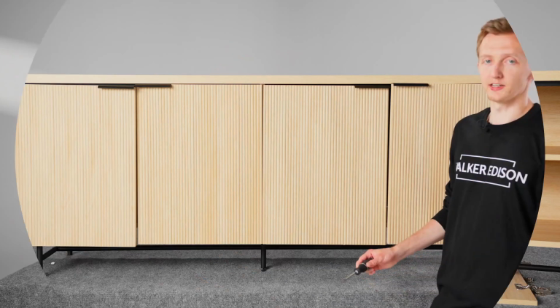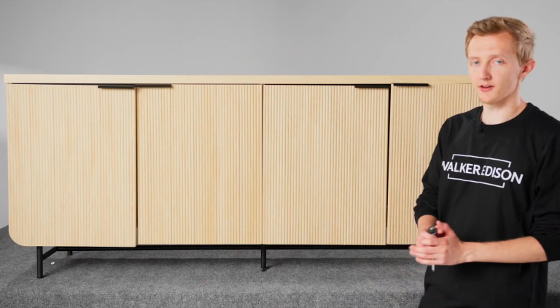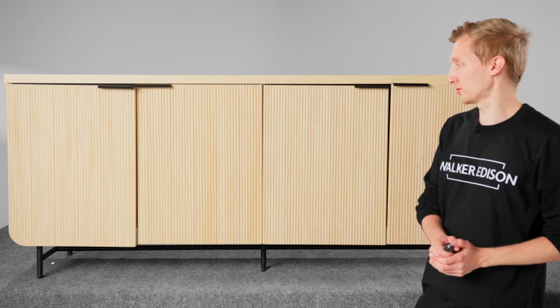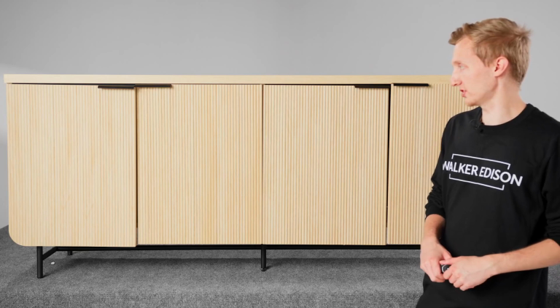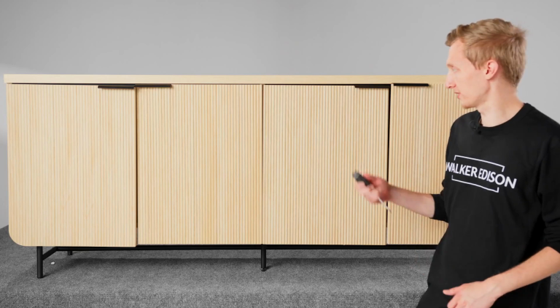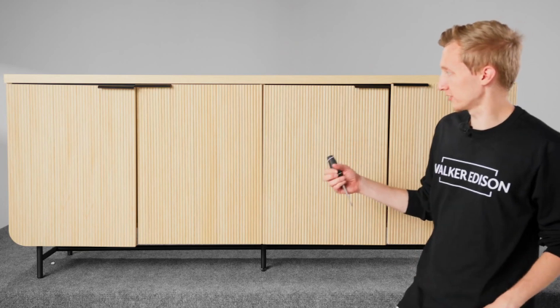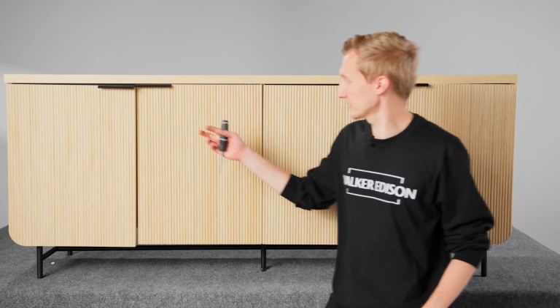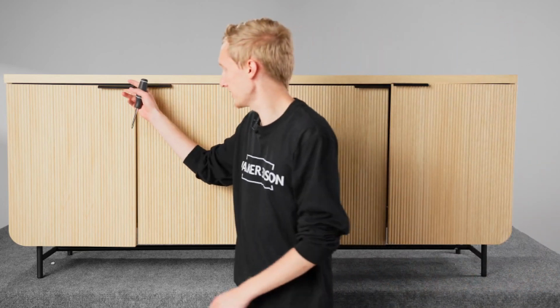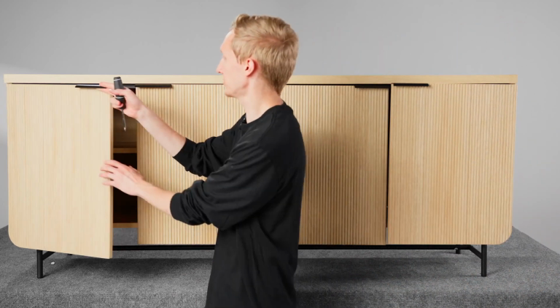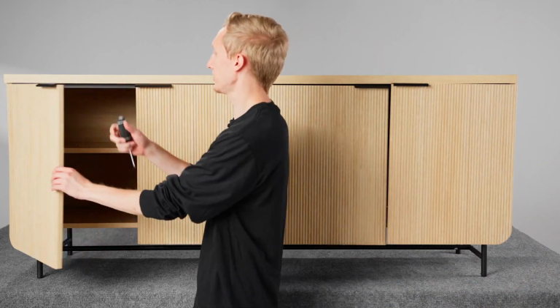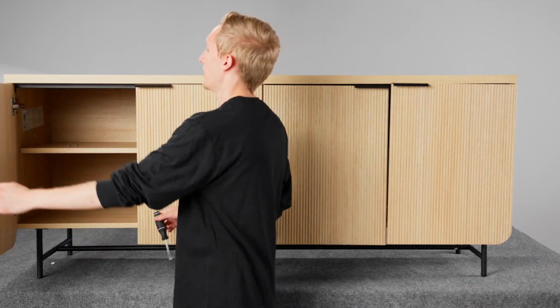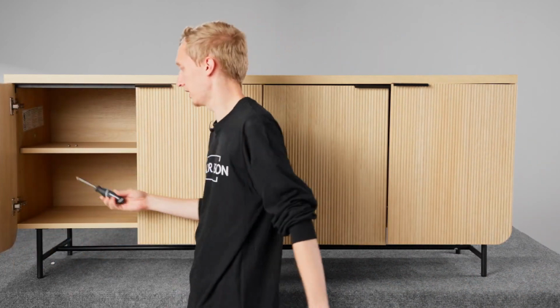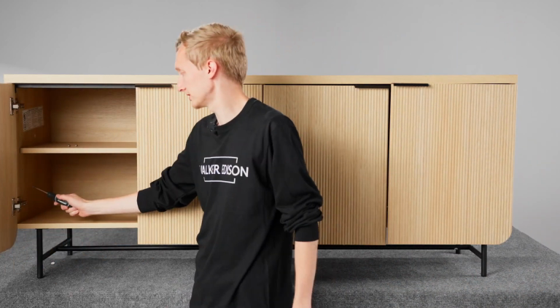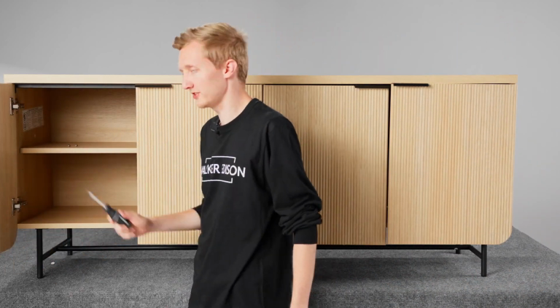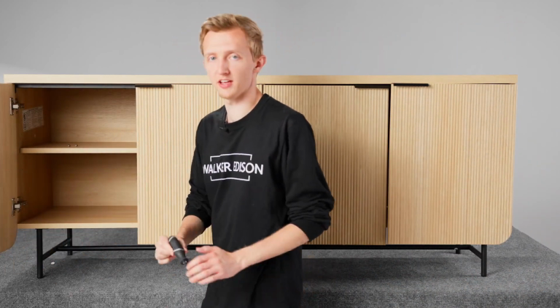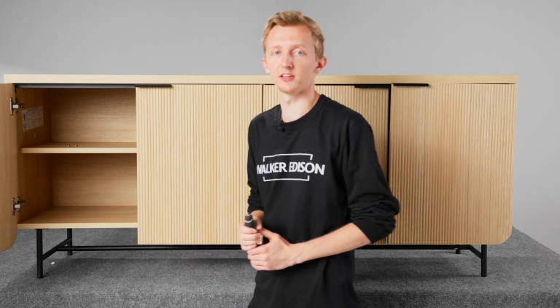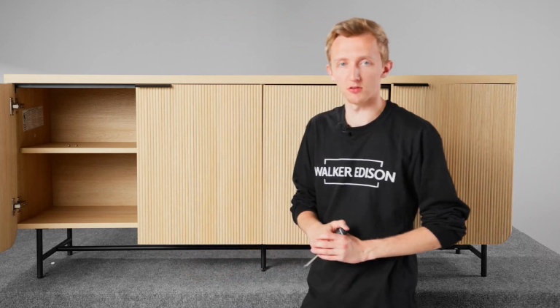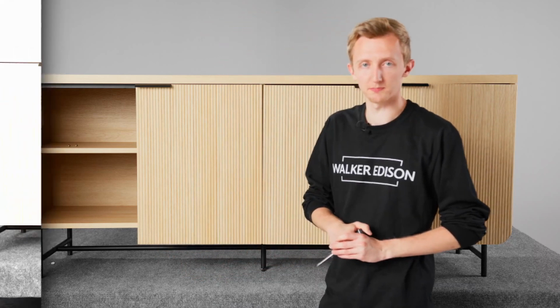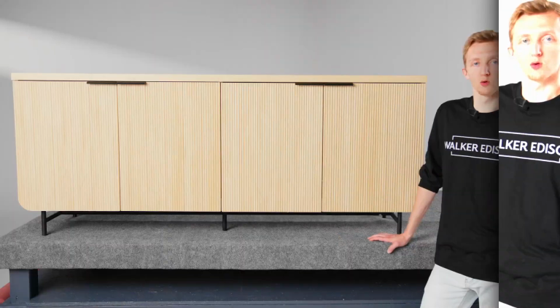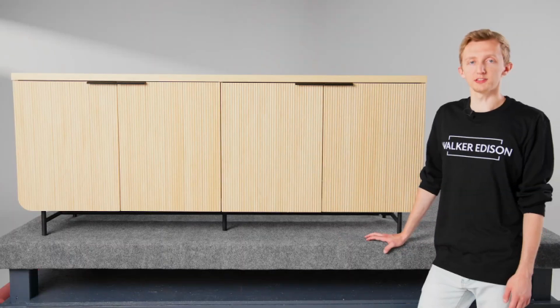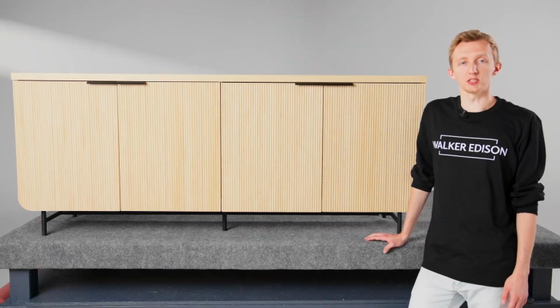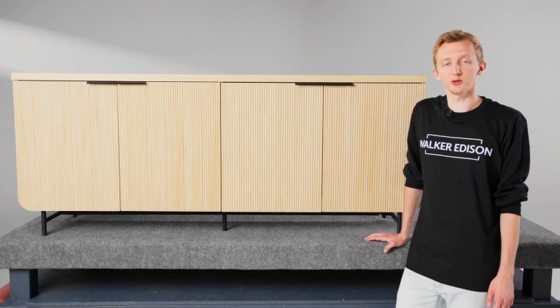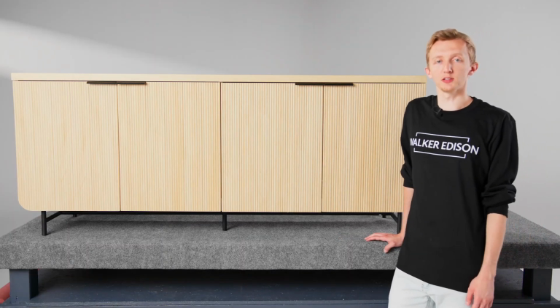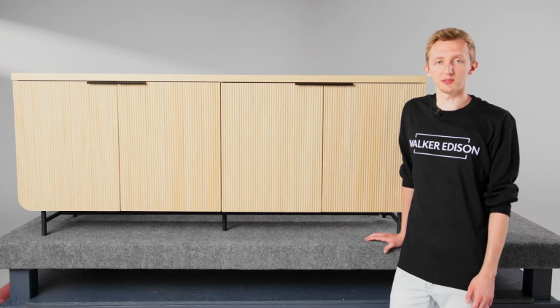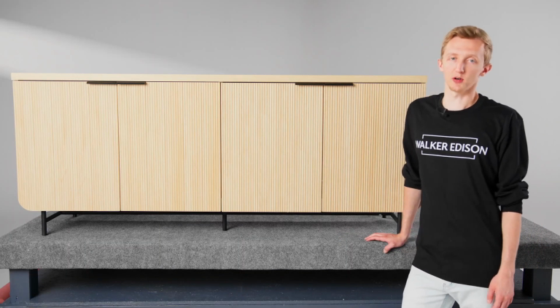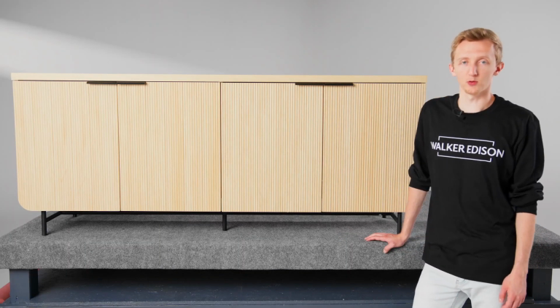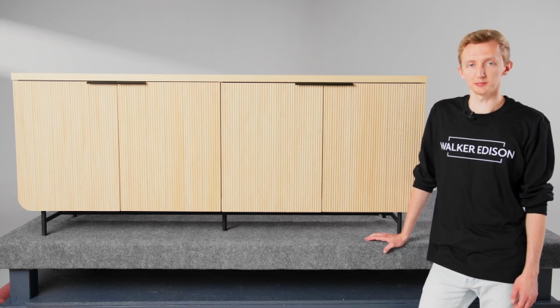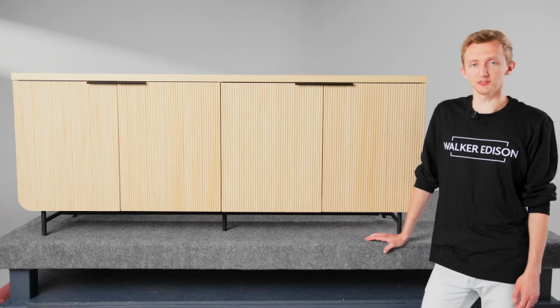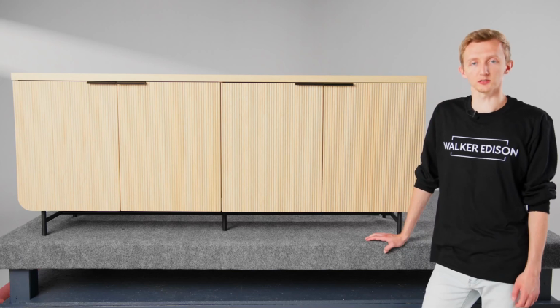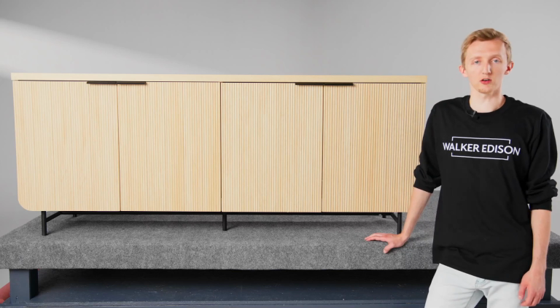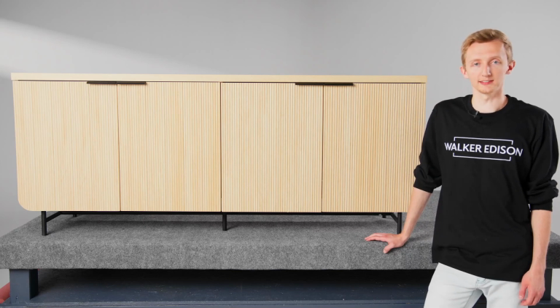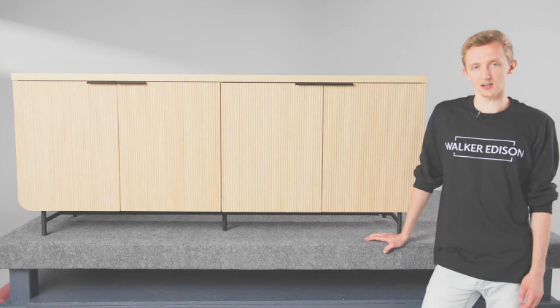Now that we have all four doors on, if they're looking a little crooked, go ahead and refer to our video on how to adjust hinges and you can get them all fixed up. We hope this video was helpful to you for building the REMA sideboard. For more tips and tricks videos, go to walkeredison.com.